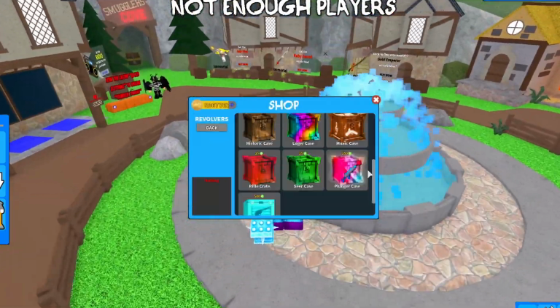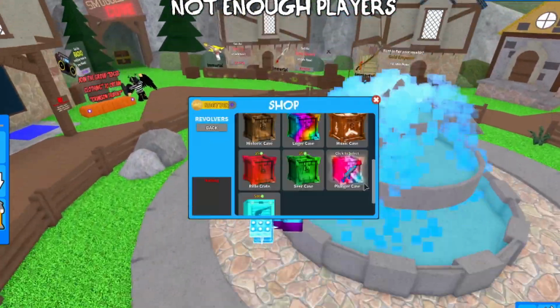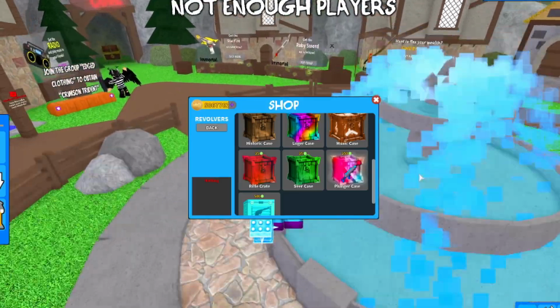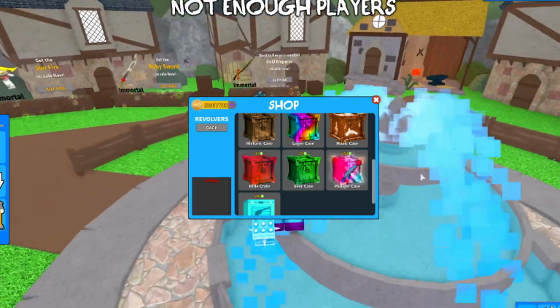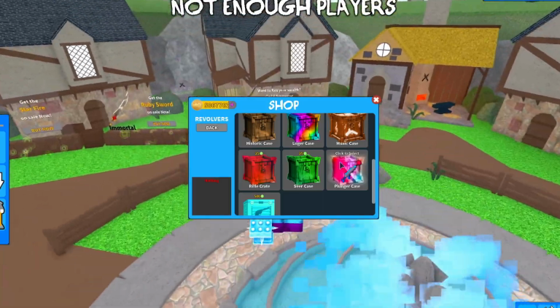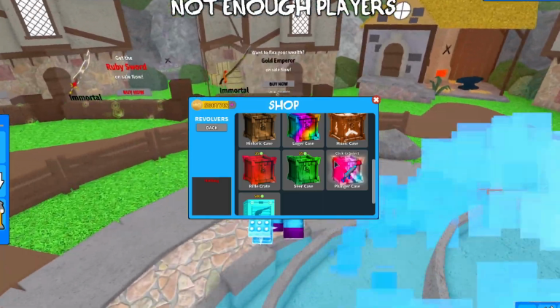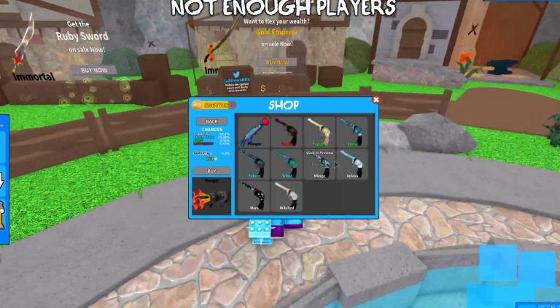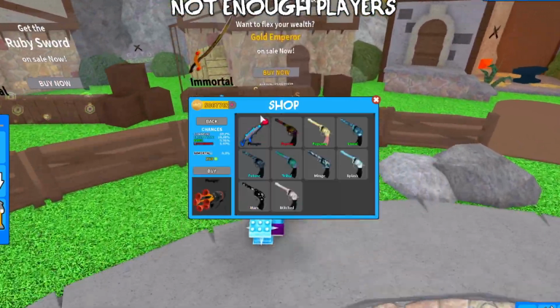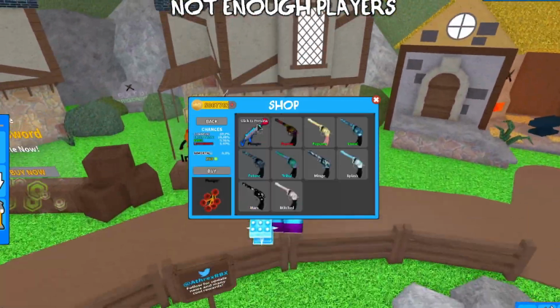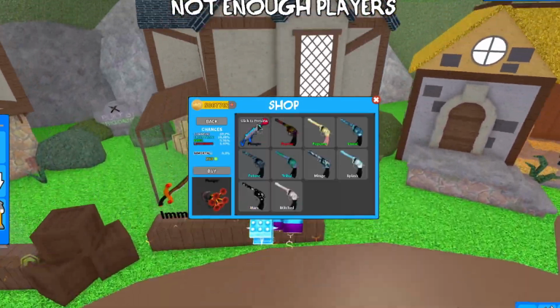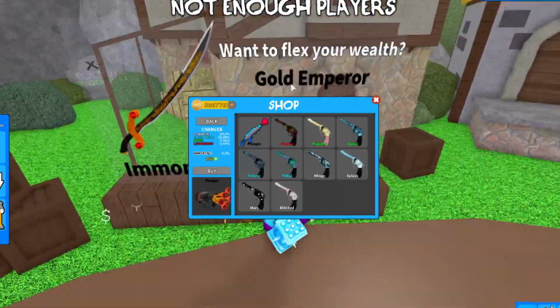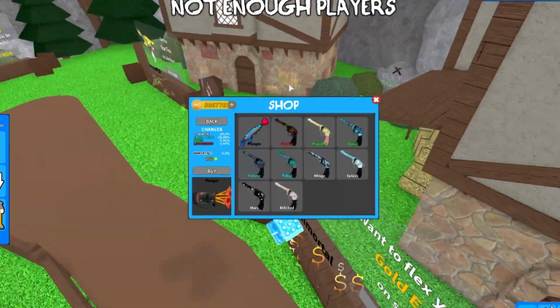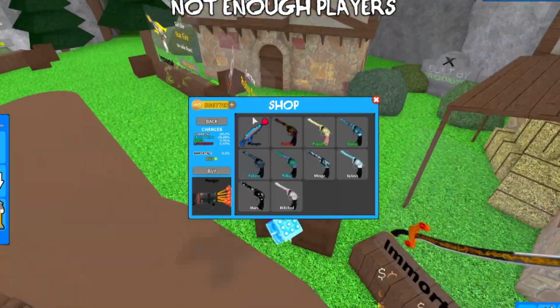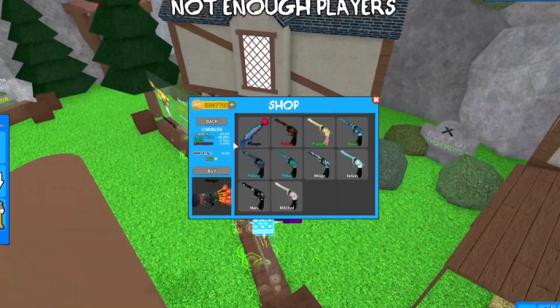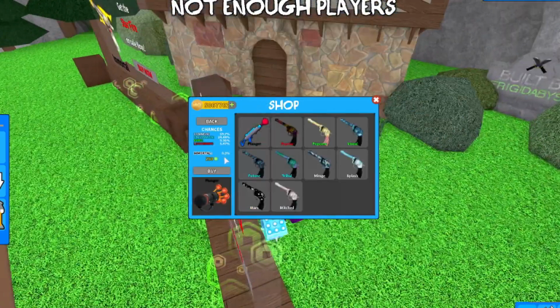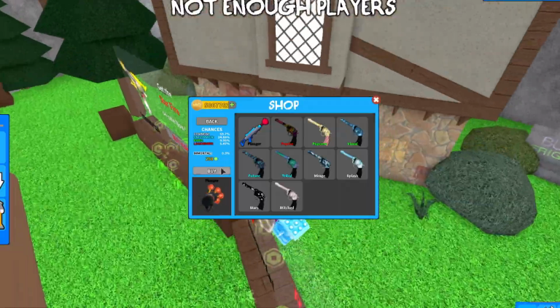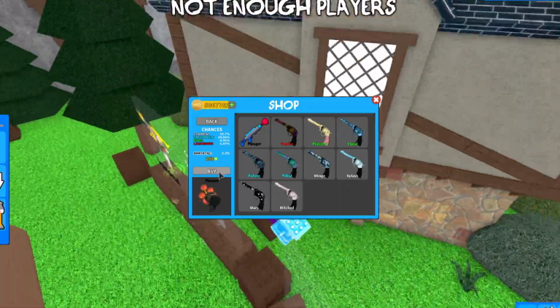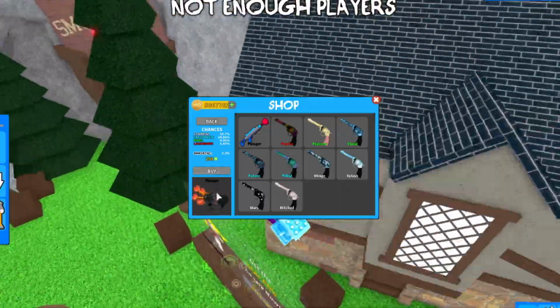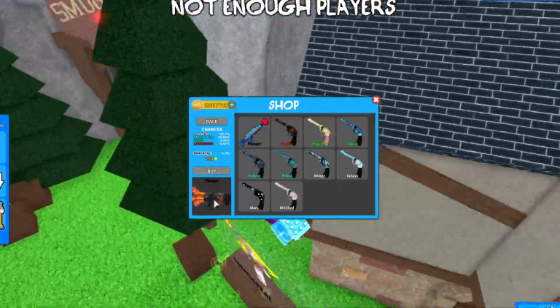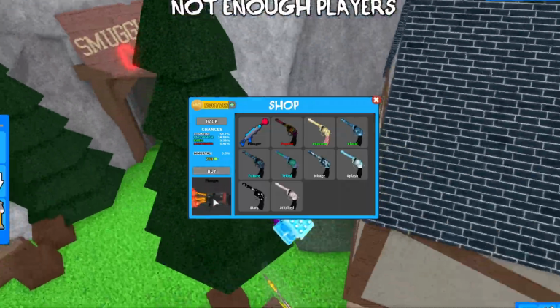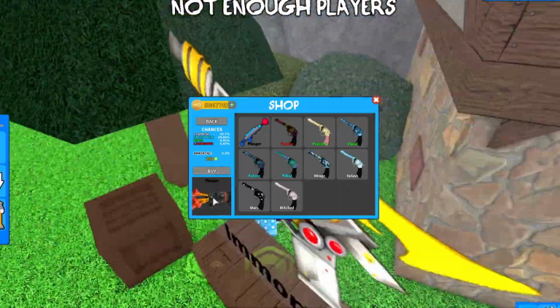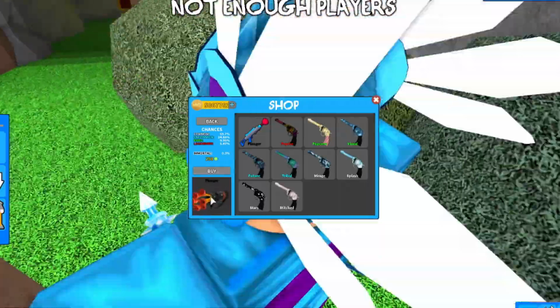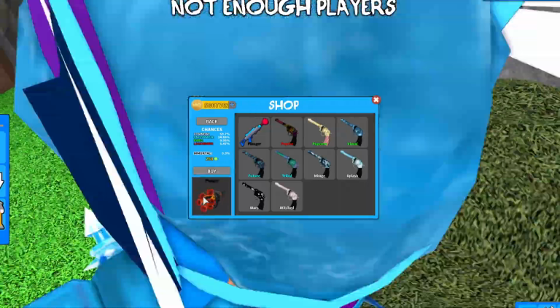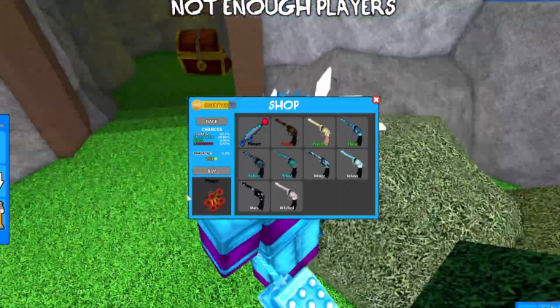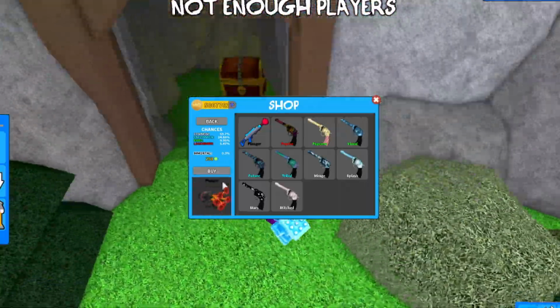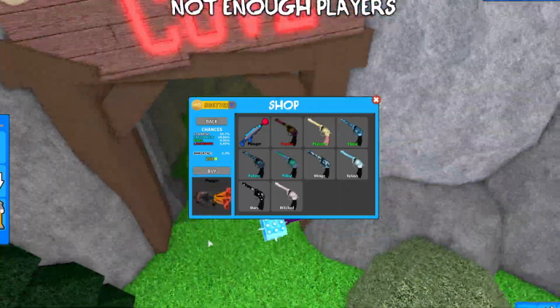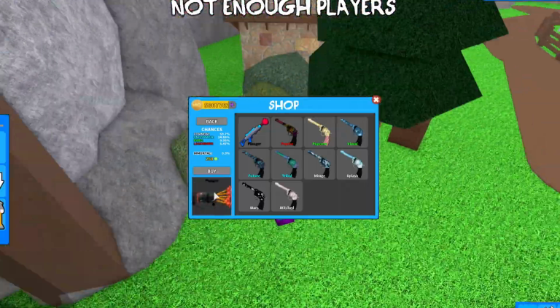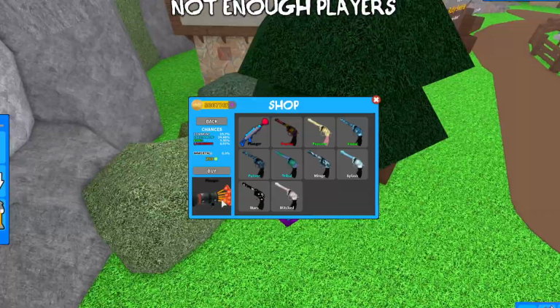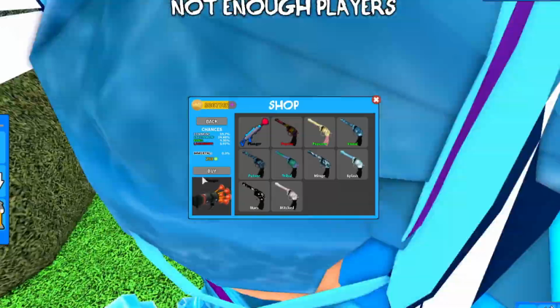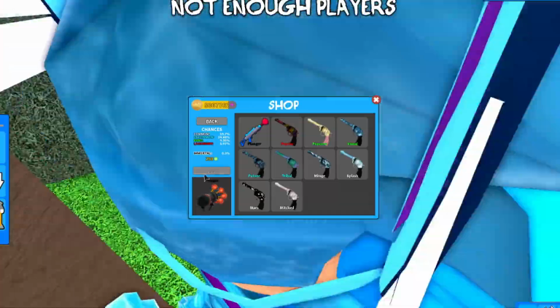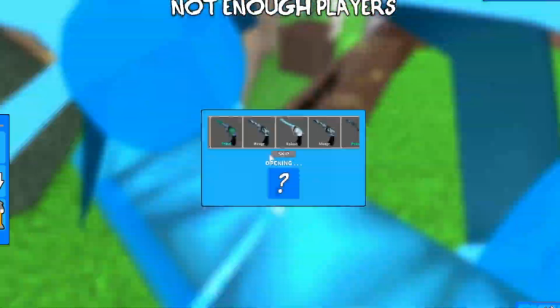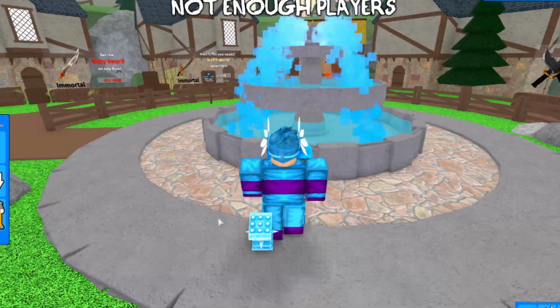There's a brand new plunger case. It's 250 coins, and in this case is the Plunger Immortal — it's a 0.3% chance of unboxing, and it looks really cool. There's a bunch of plungers on this gun, it looks really really cool.